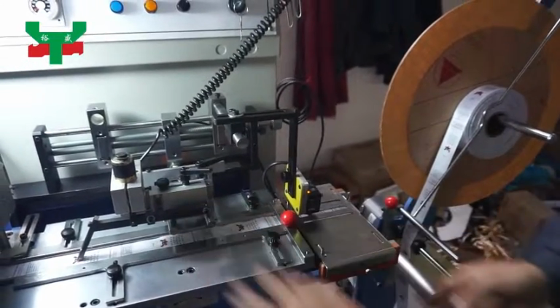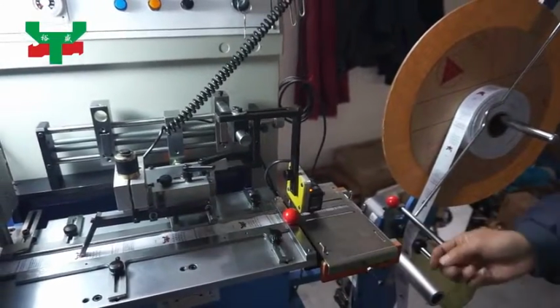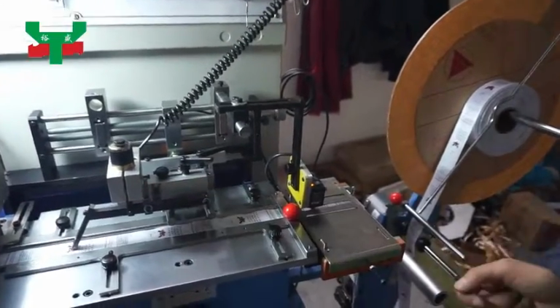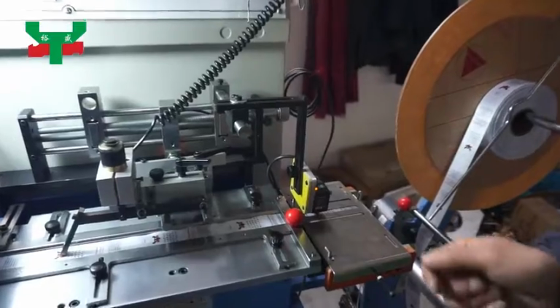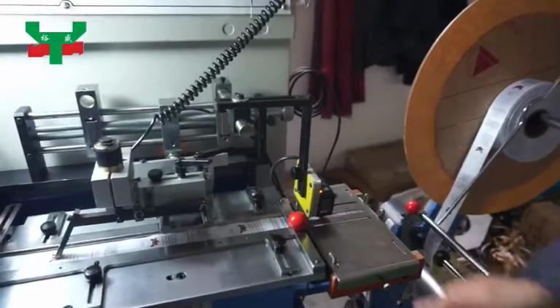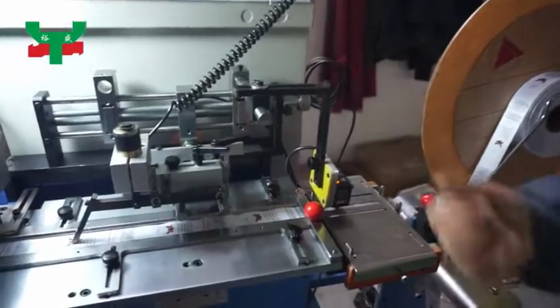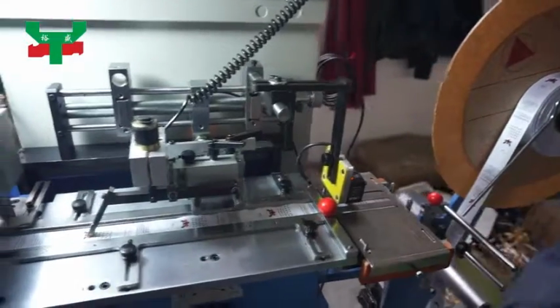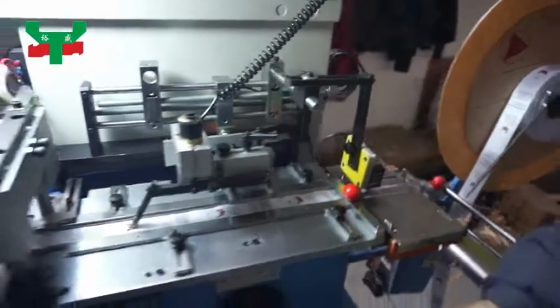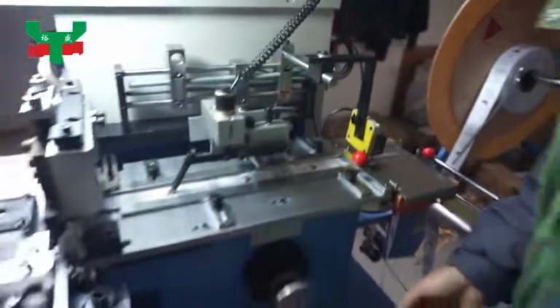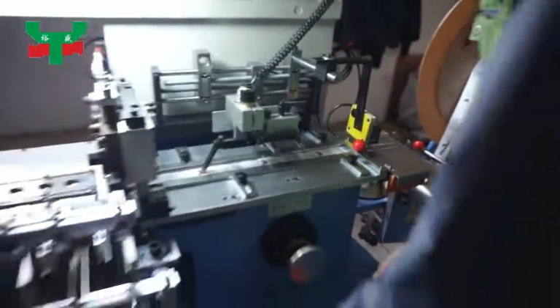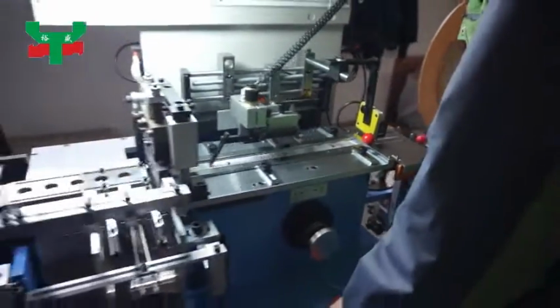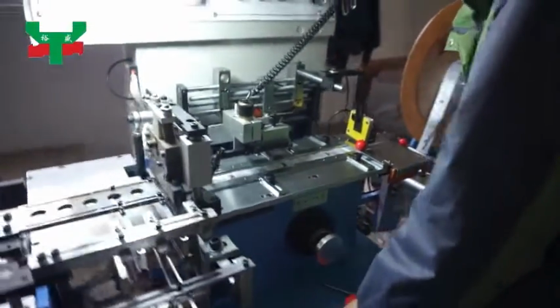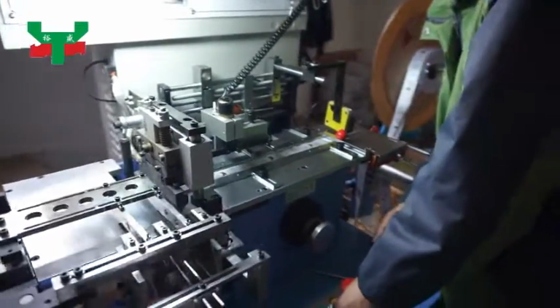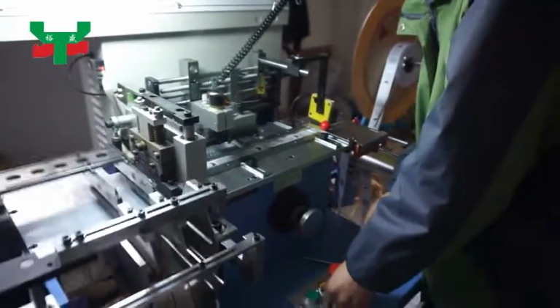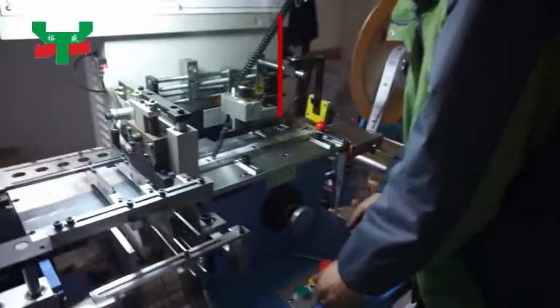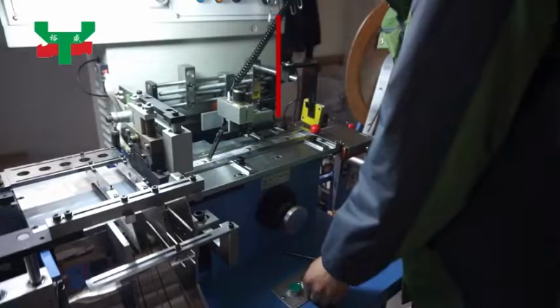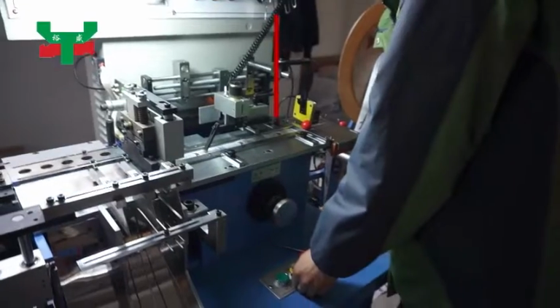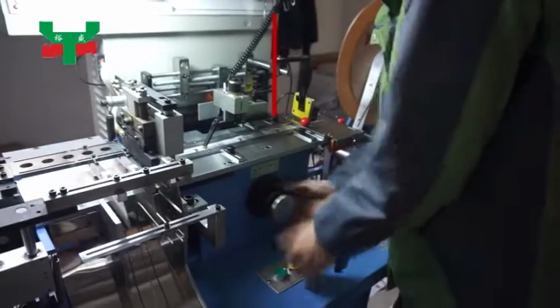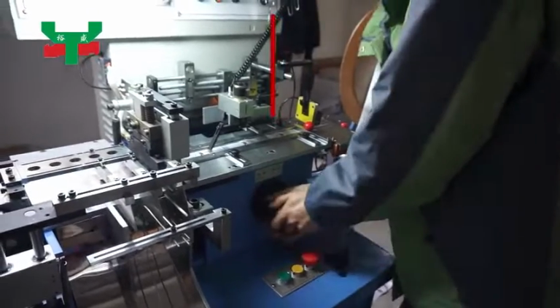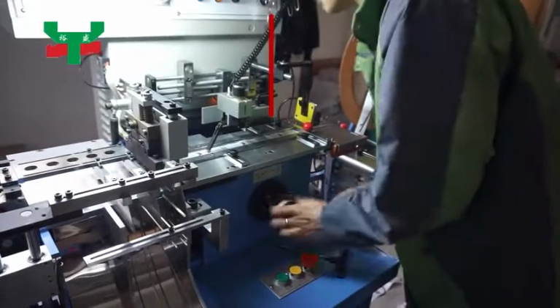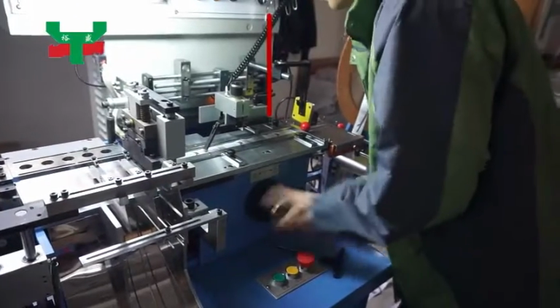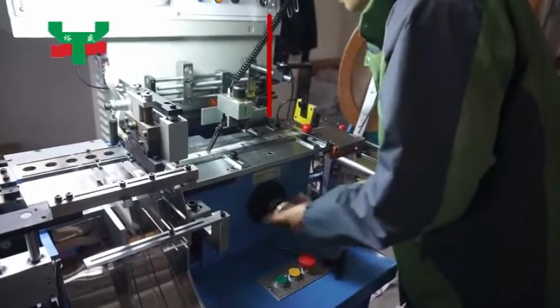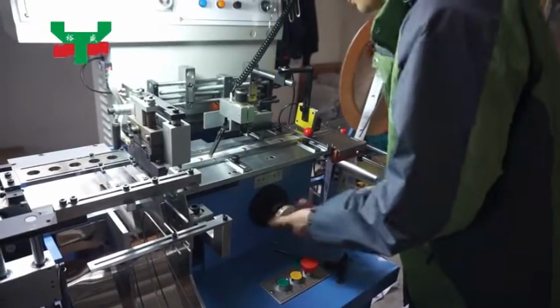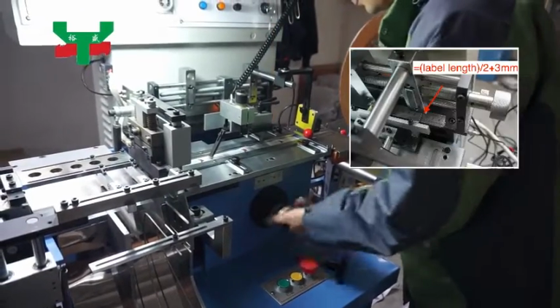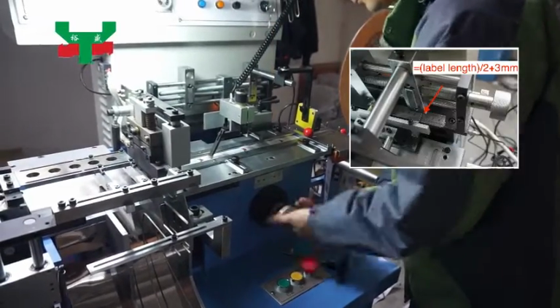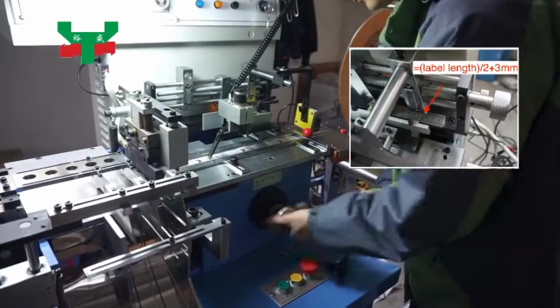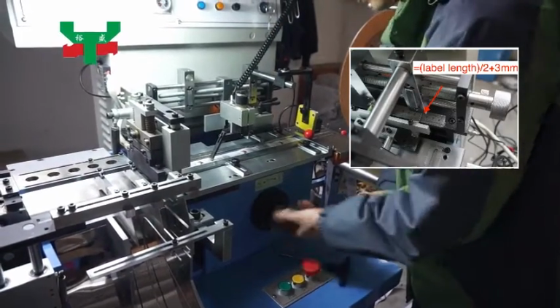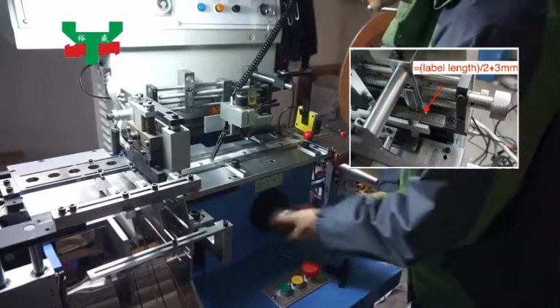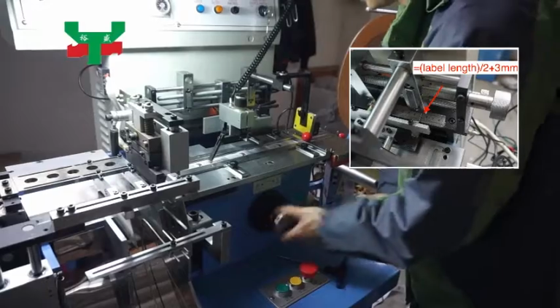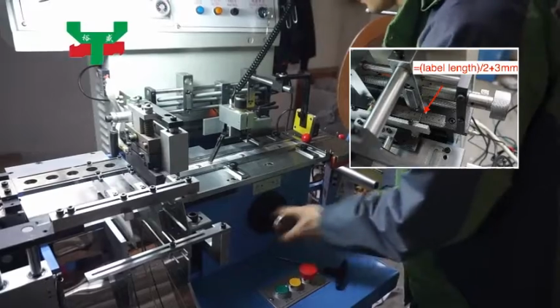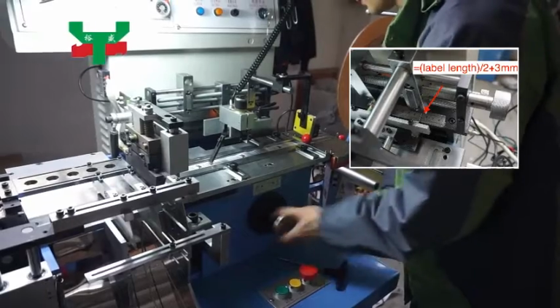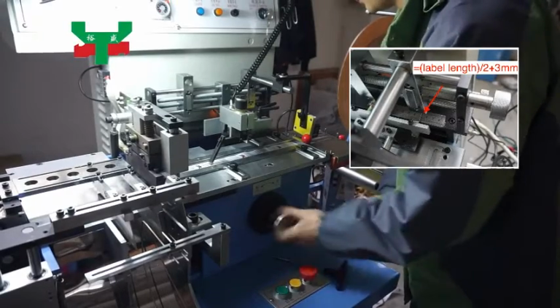We need to measure the label exact length. Now we need to set label length on the machine. Press the inching button to make the pusher move to the right limit. Unlock the handle. Make the pointer on the ruler point to half the actual label length plus 3 millimeters.